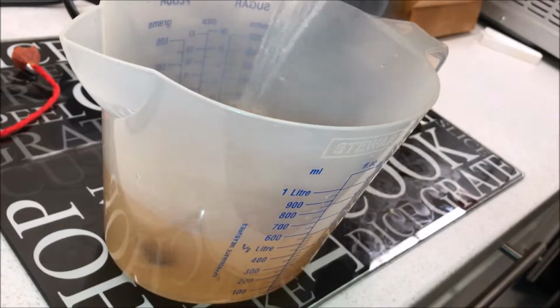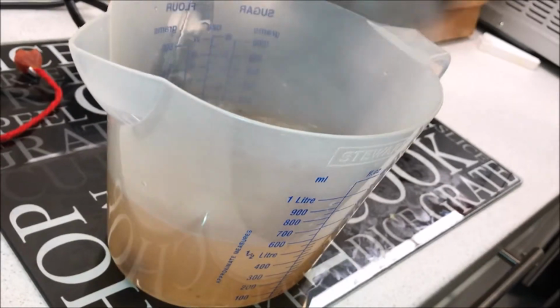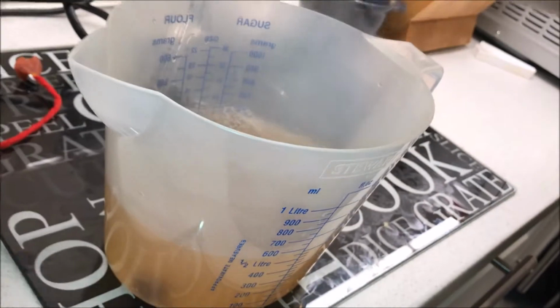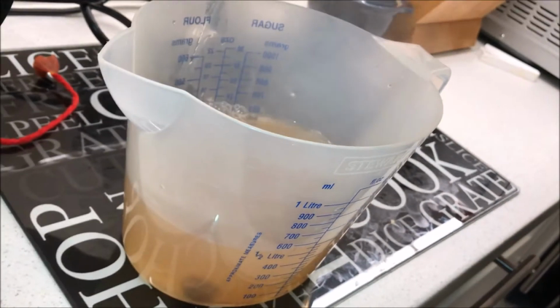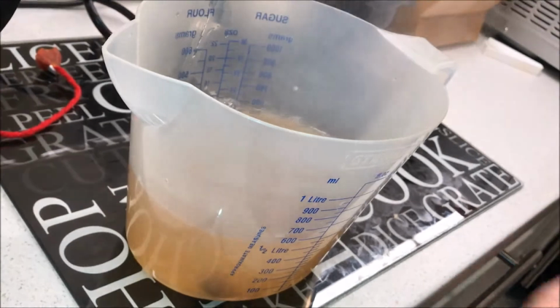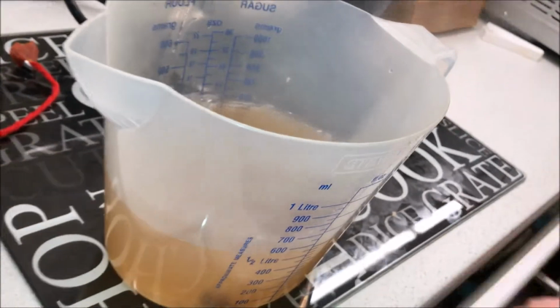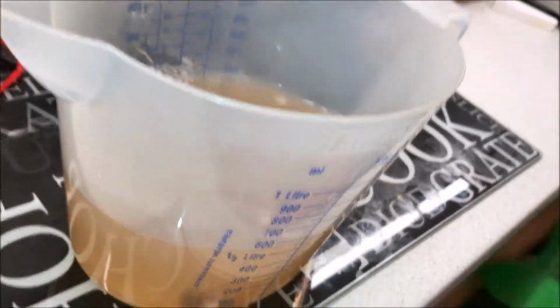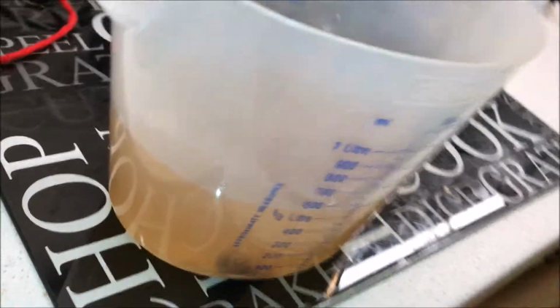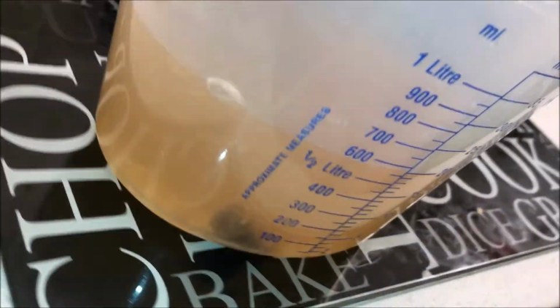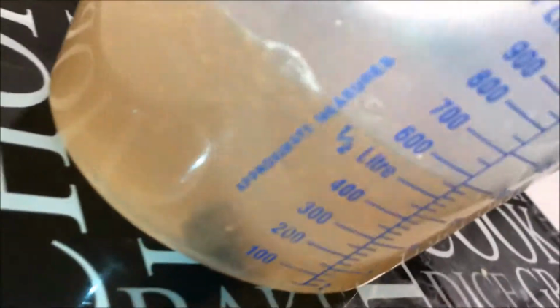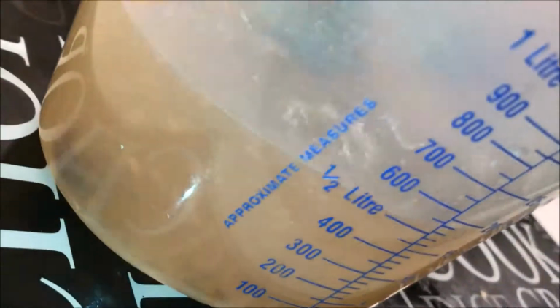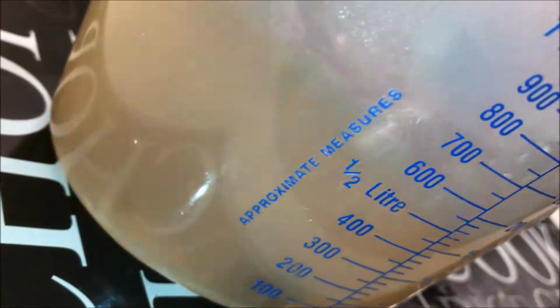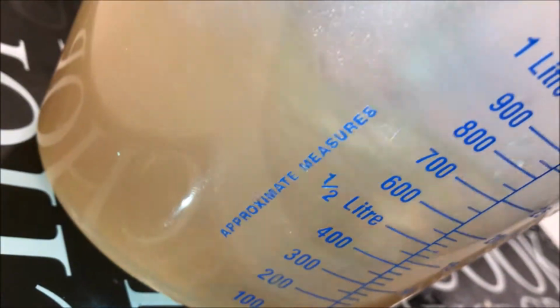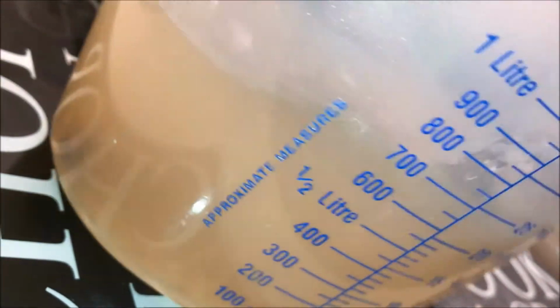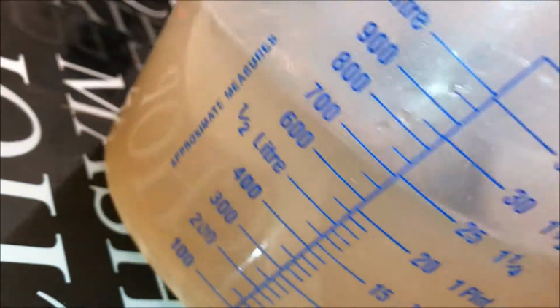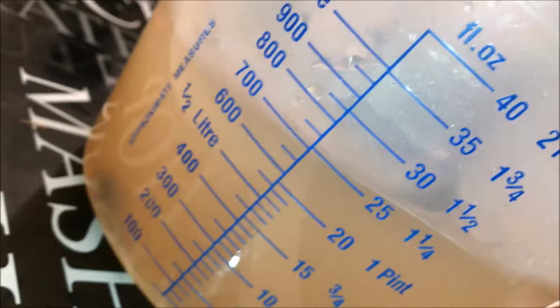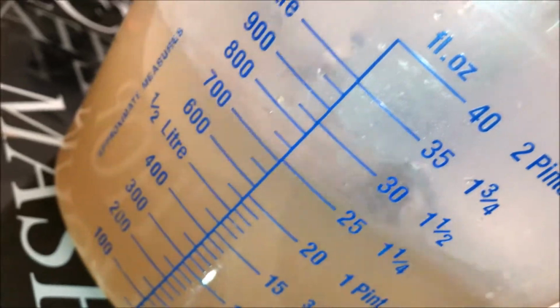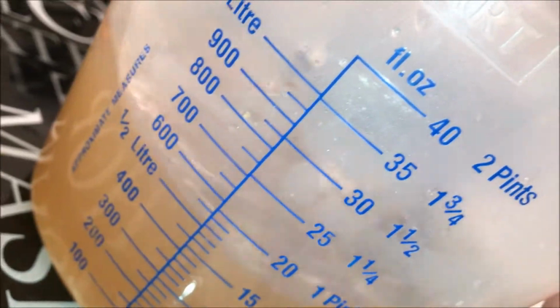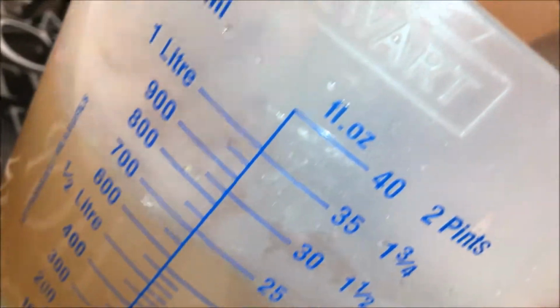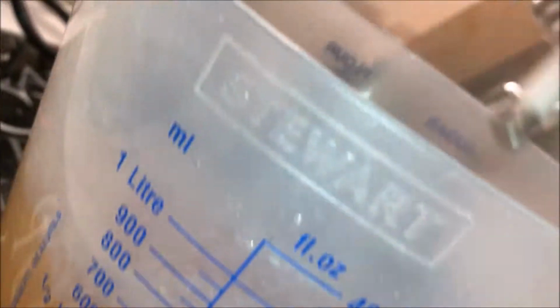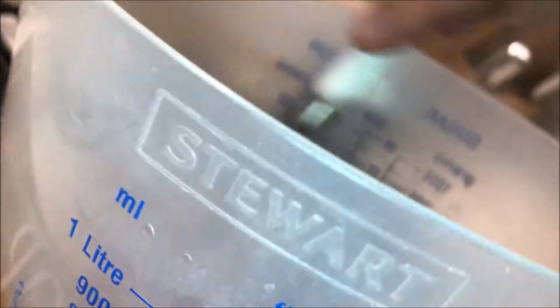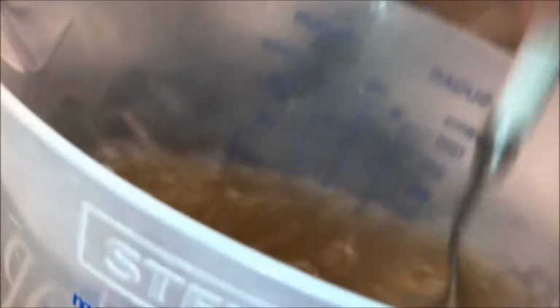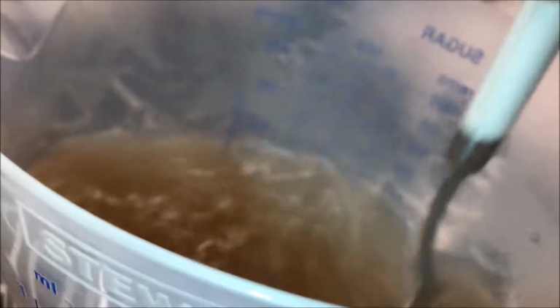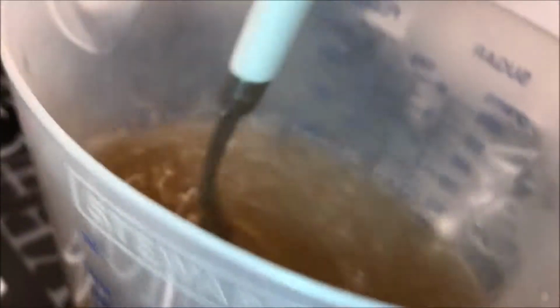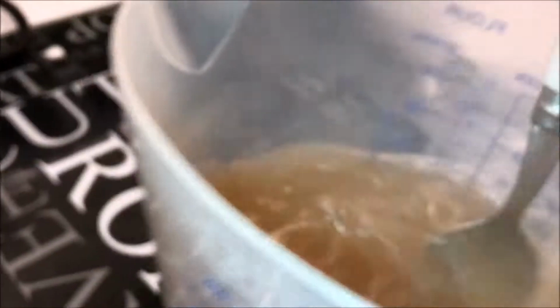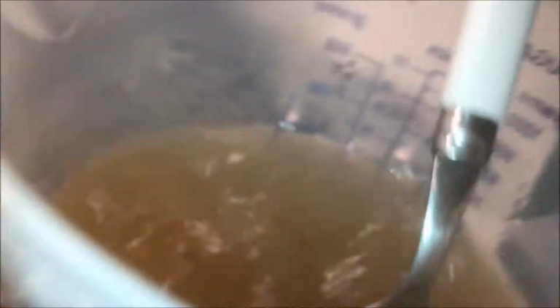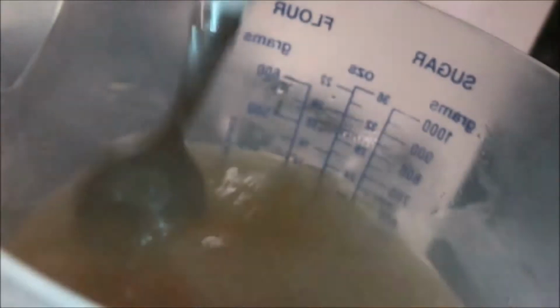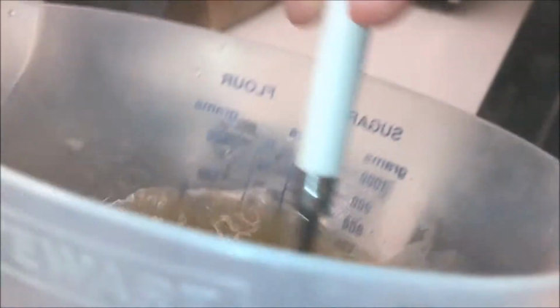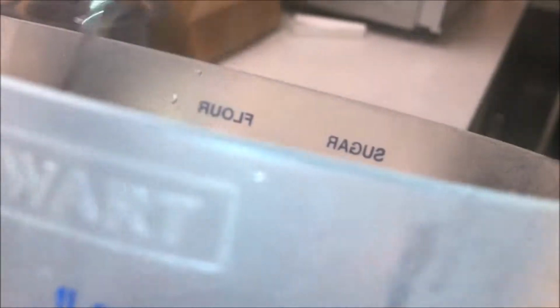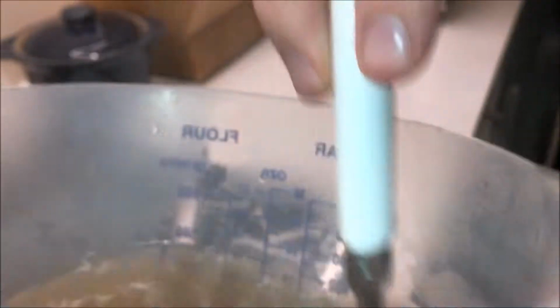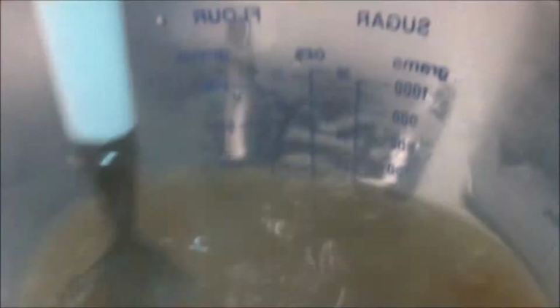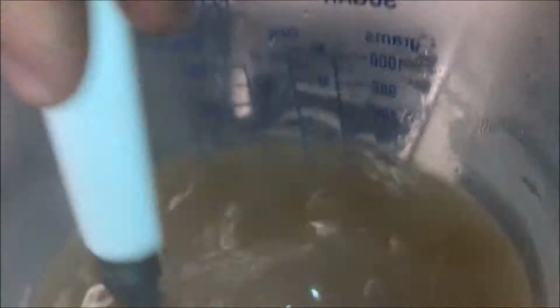Making about 600 millilitres of stock — using an OXO stock cube, but use whichever brand you want. Make sure it's lovely and dissolved.